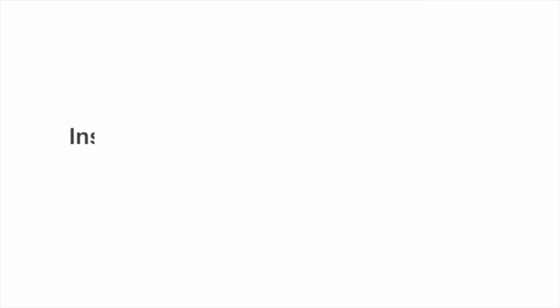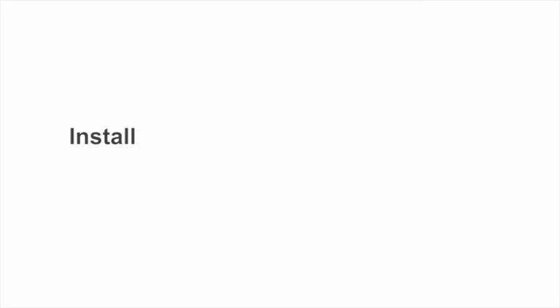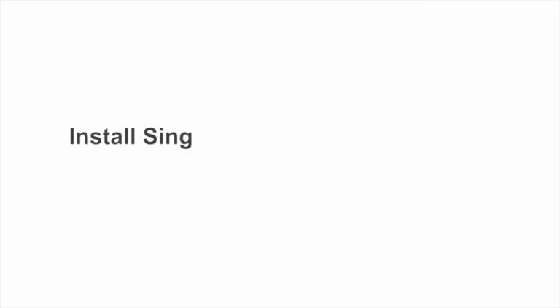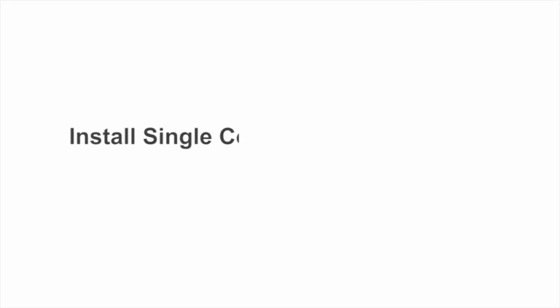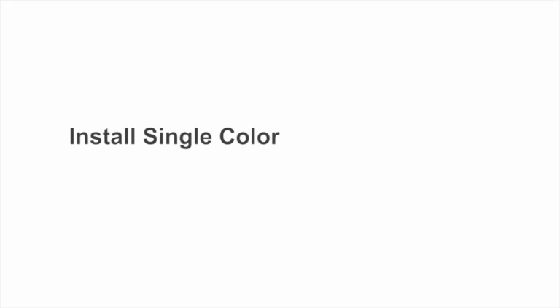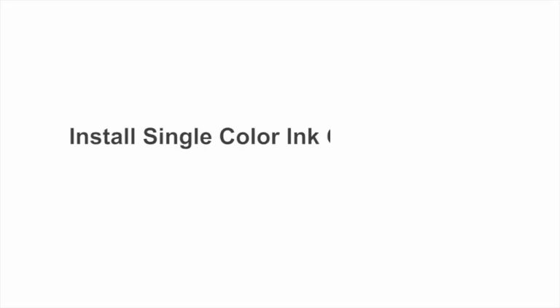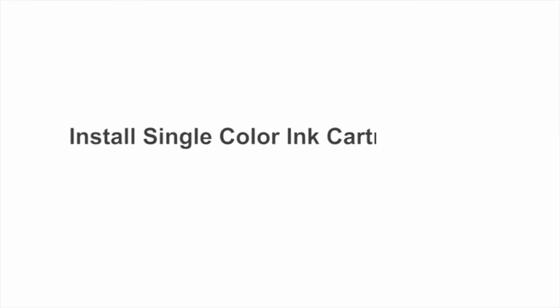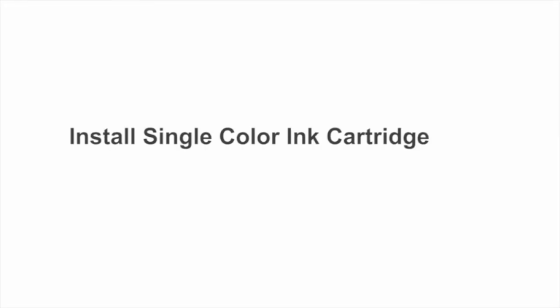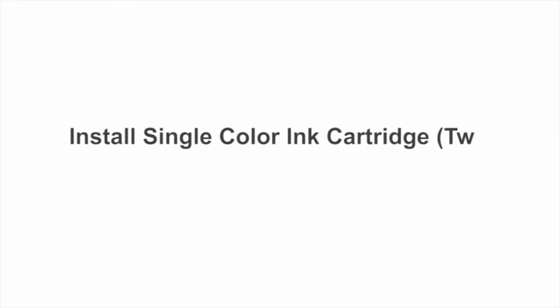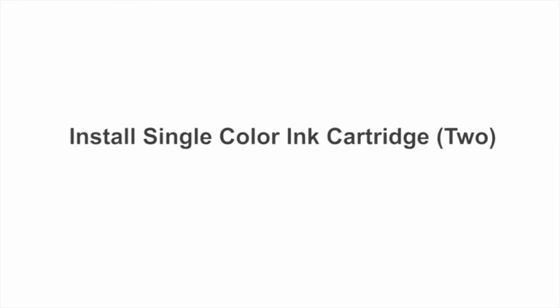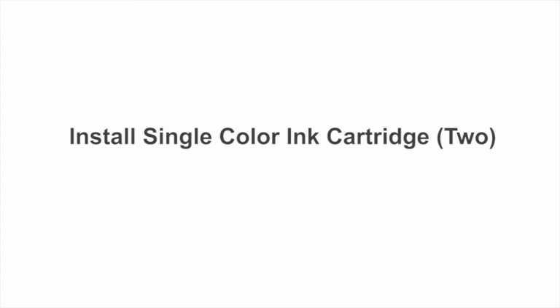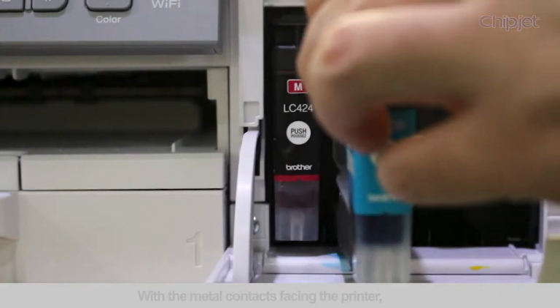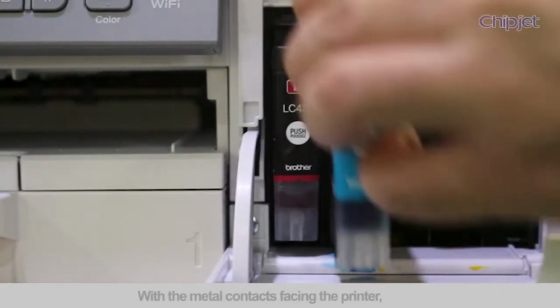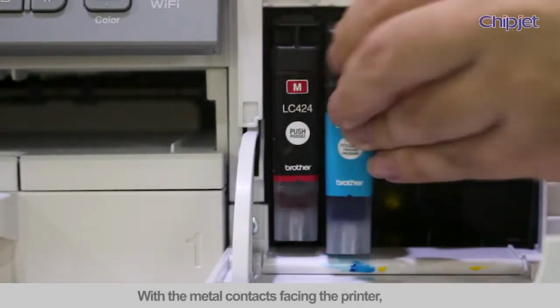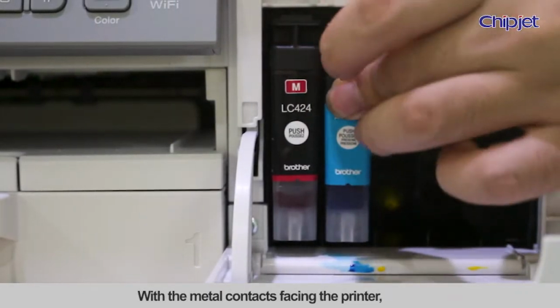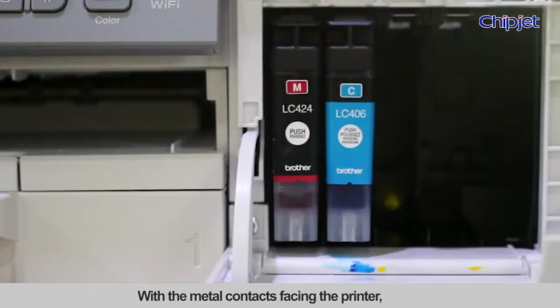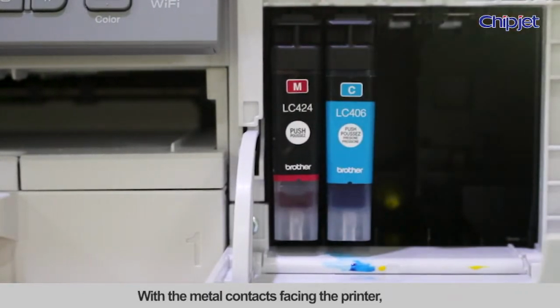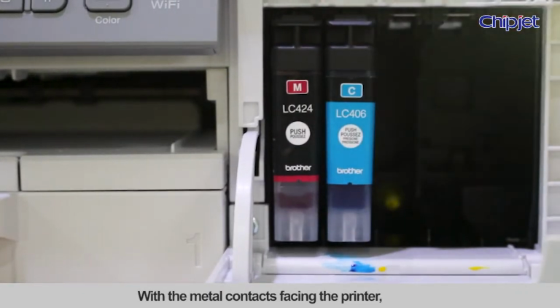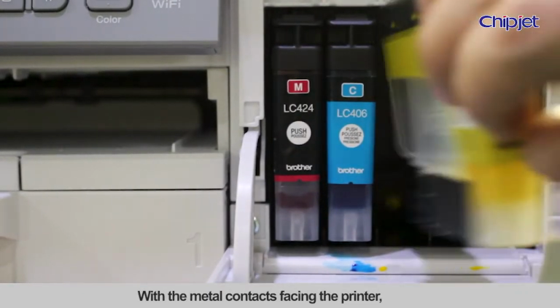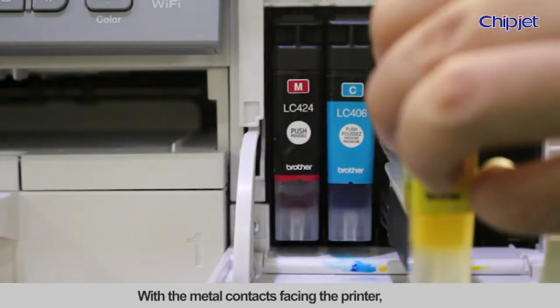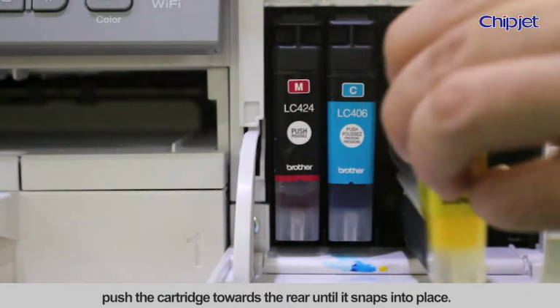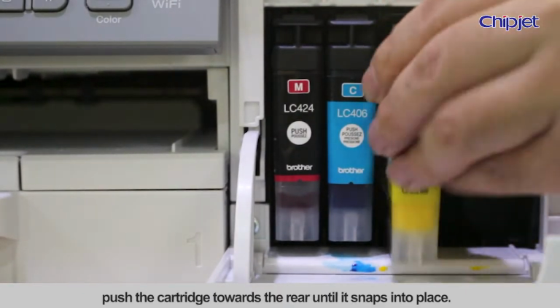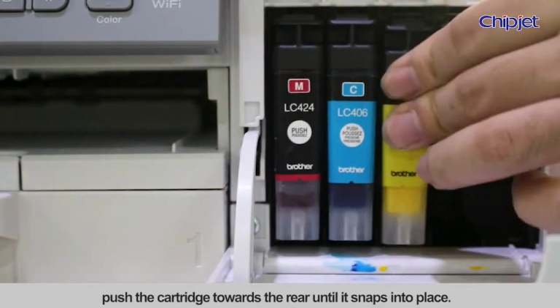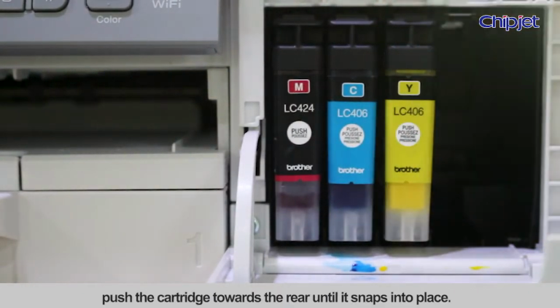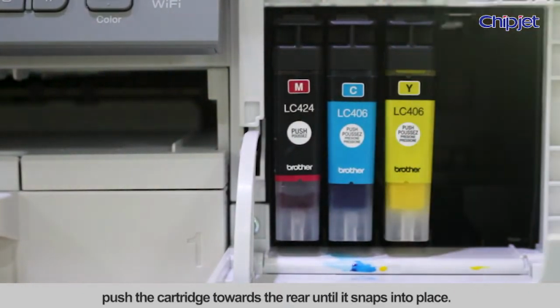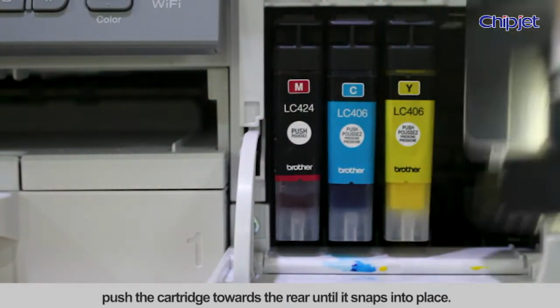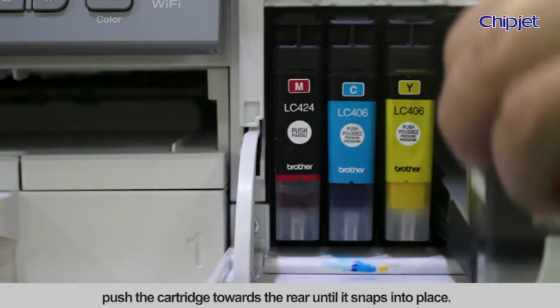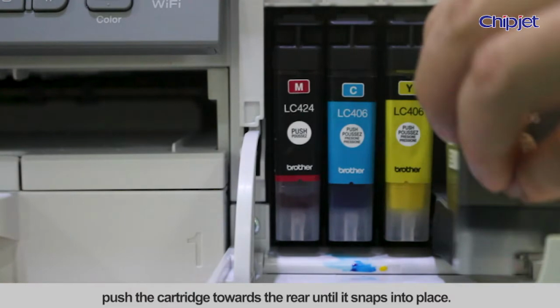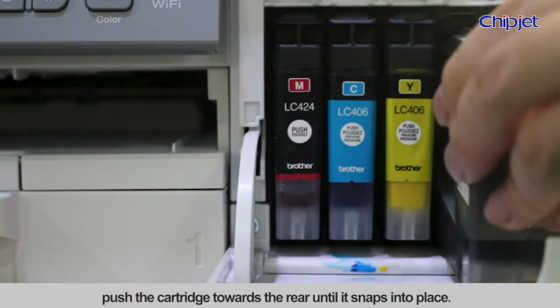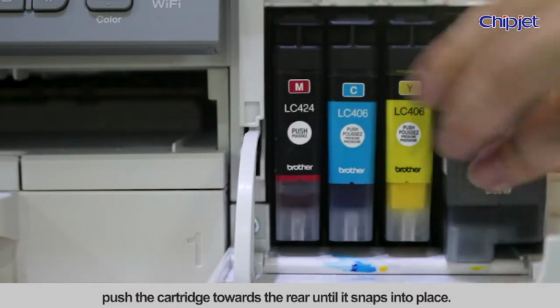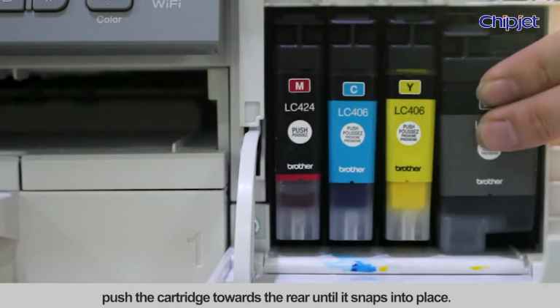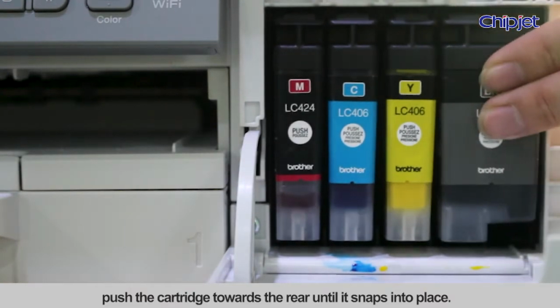Install single color ink cartridge 2. With the metal contacts facing the printer, push the cartridge towards the rear until it snaps into place.